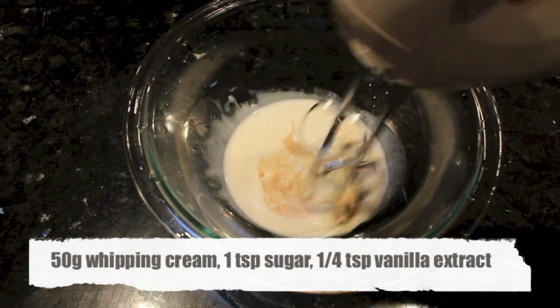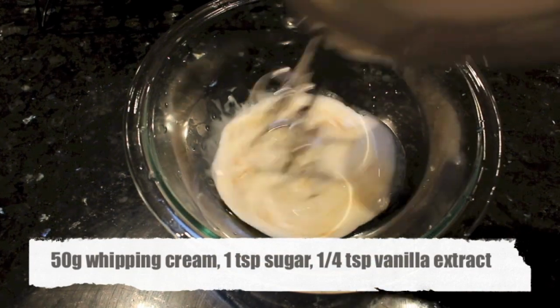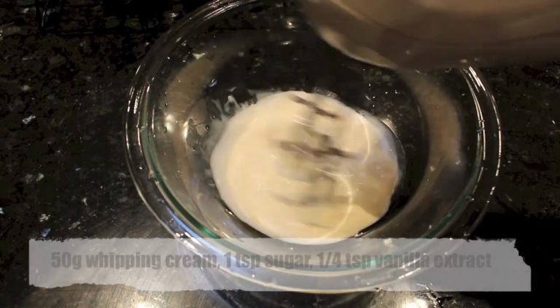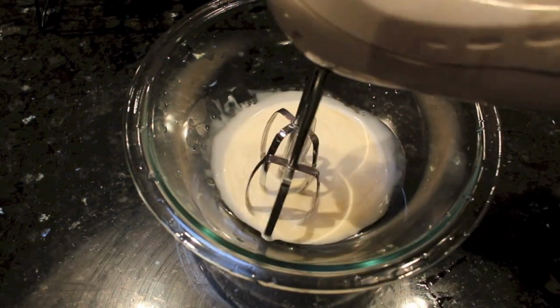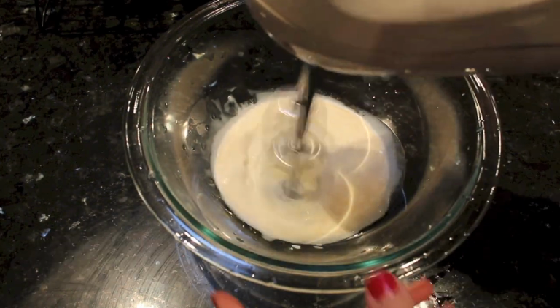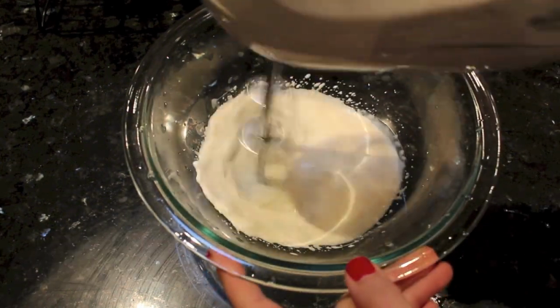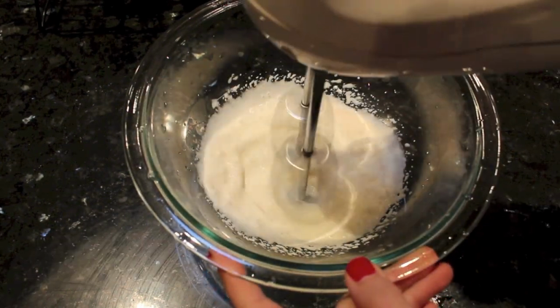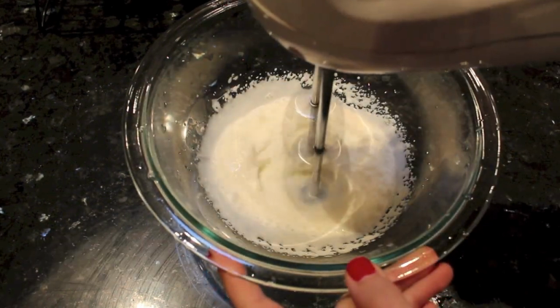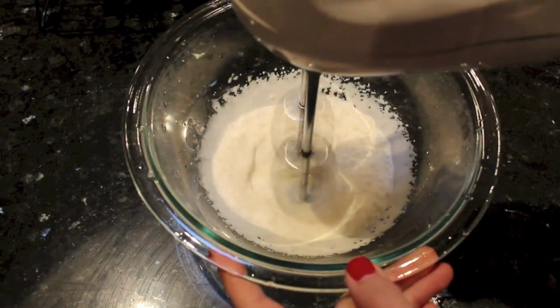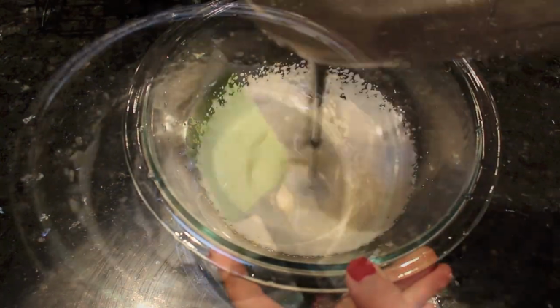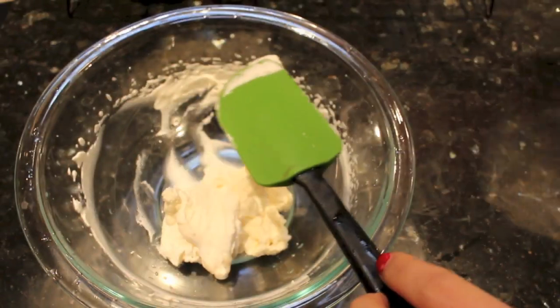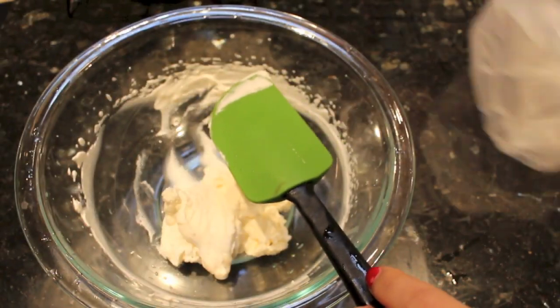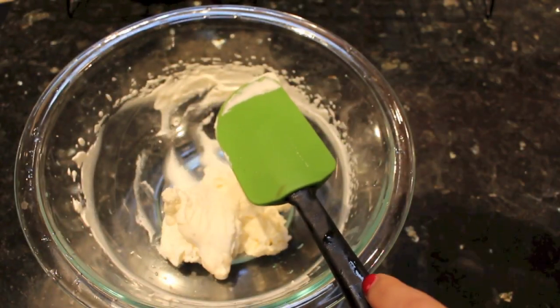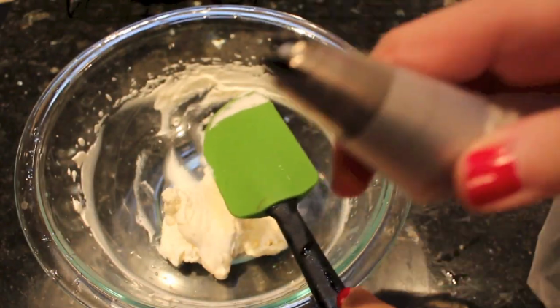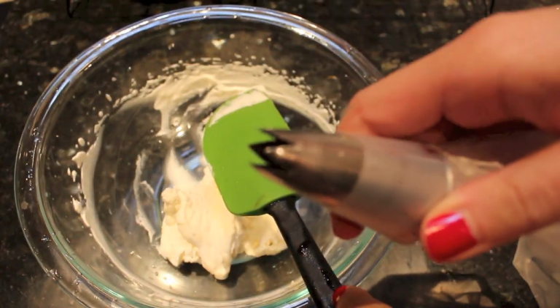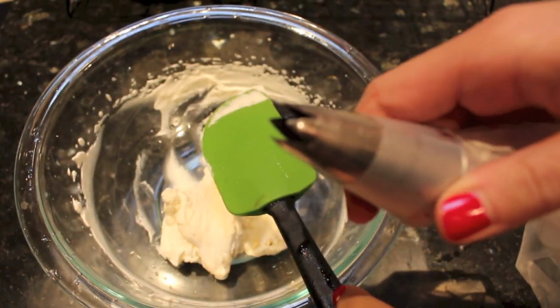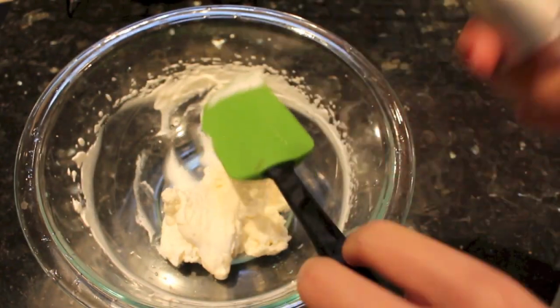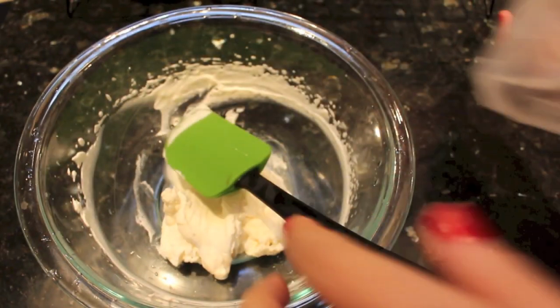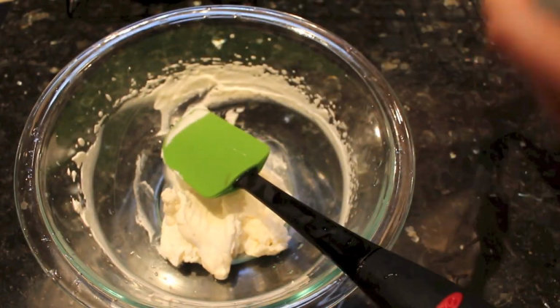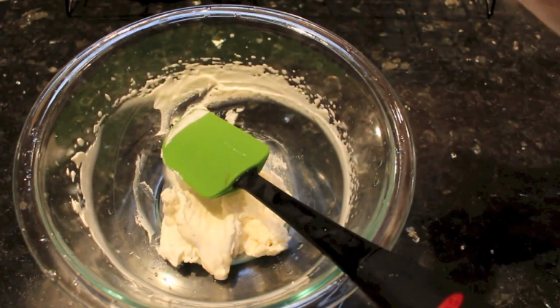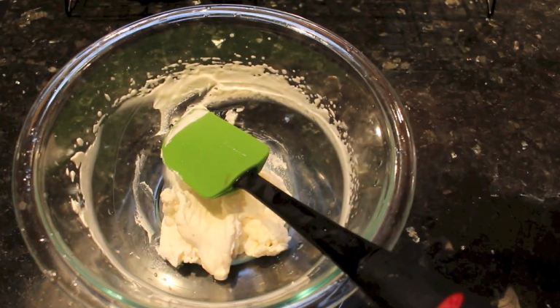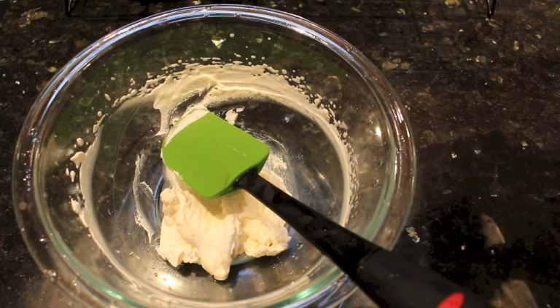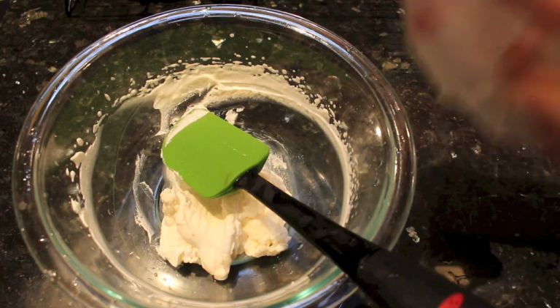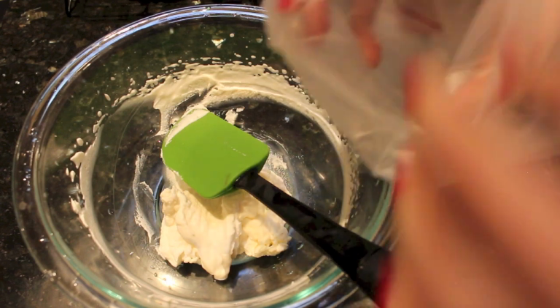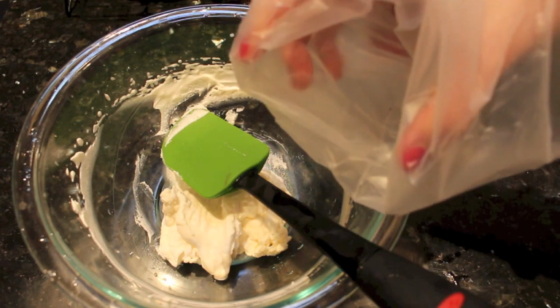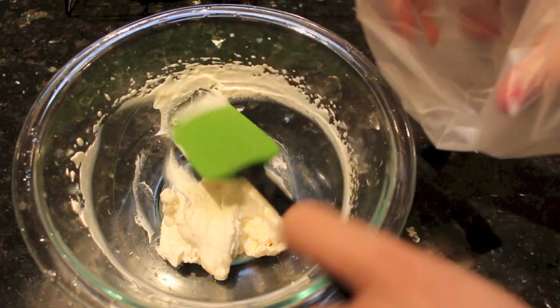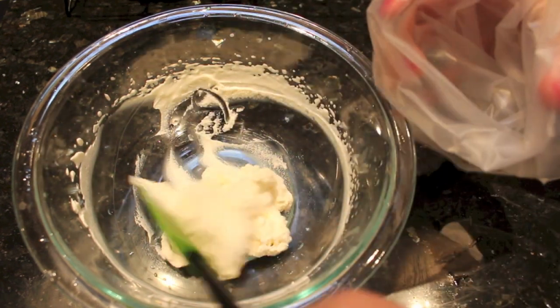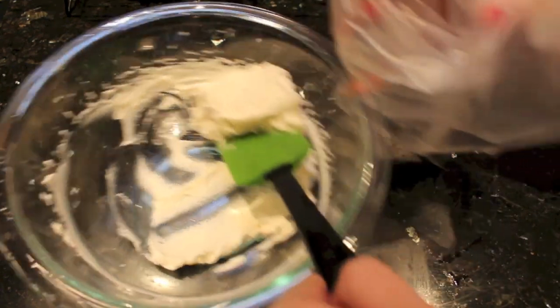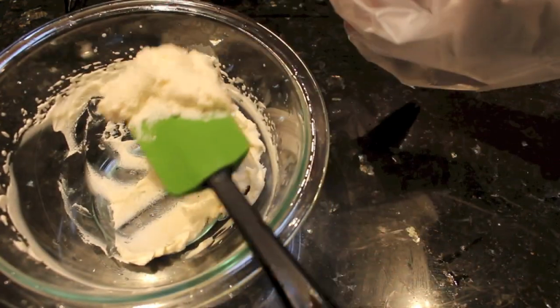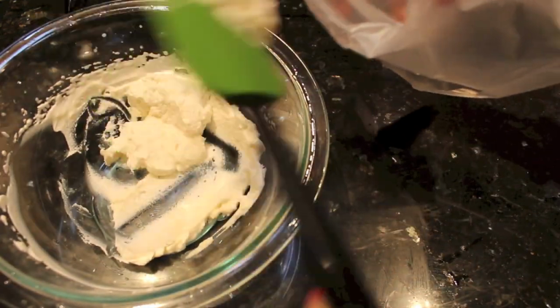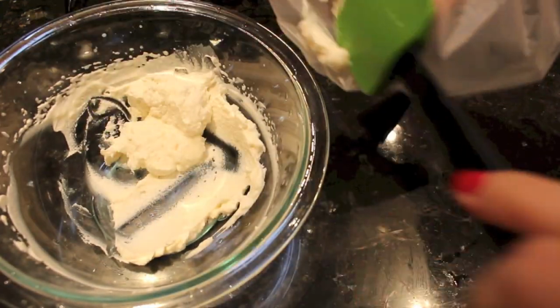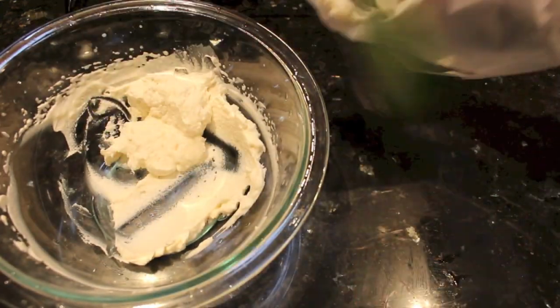After they are done, take them out and let them cool completely. Meanwhile, we will whip our whipping cream to stiff peak and transfer it into a piping bag fitted with a star tip.